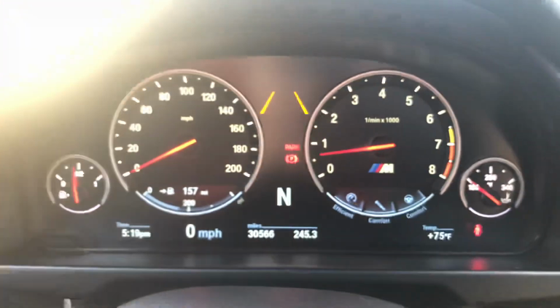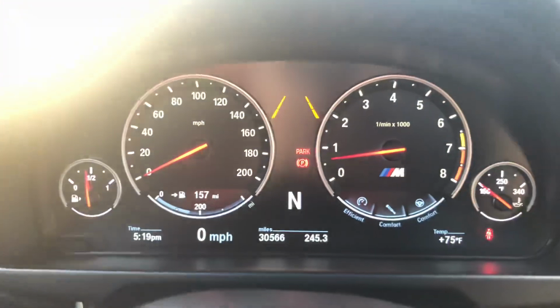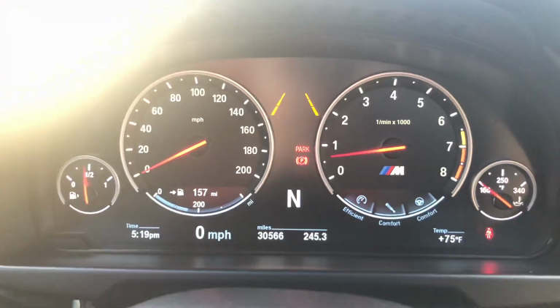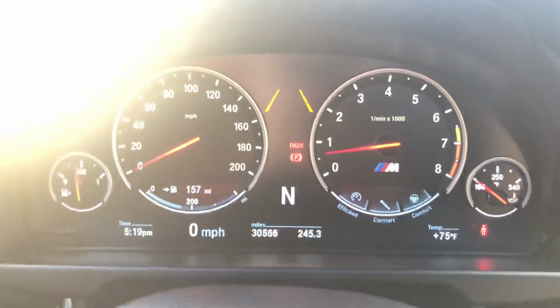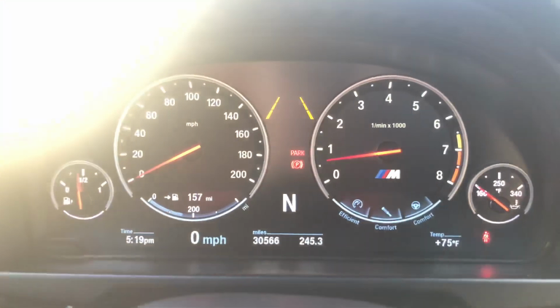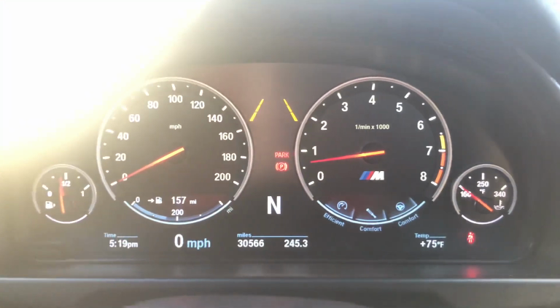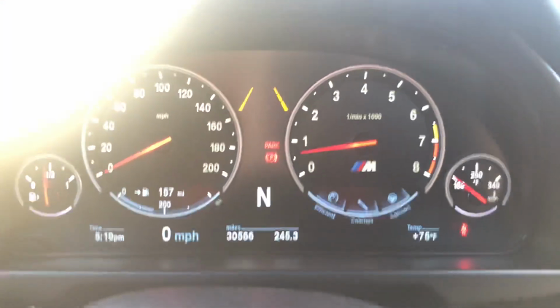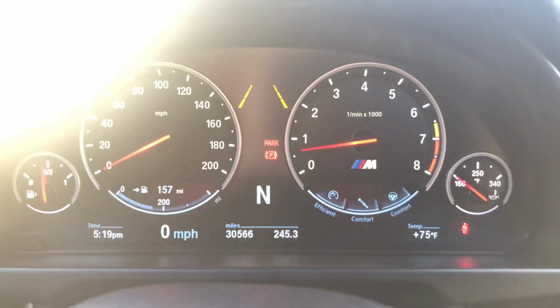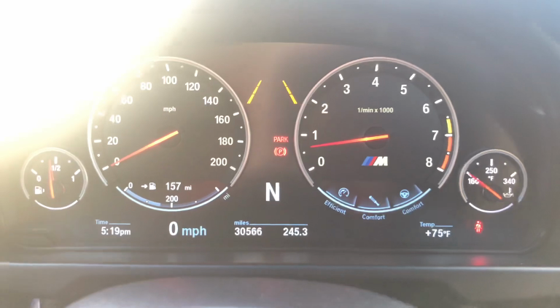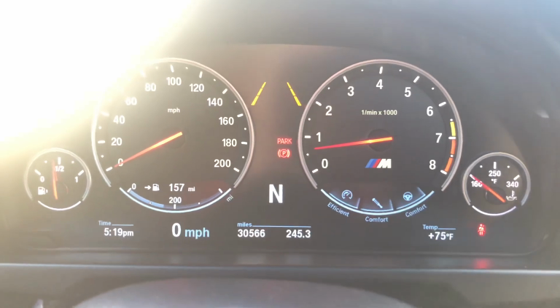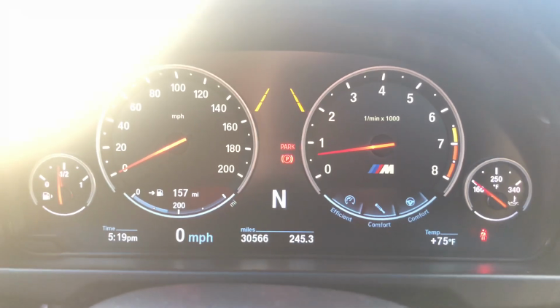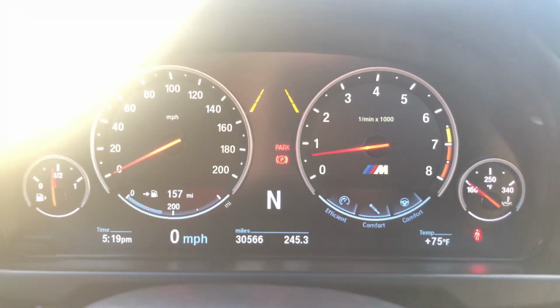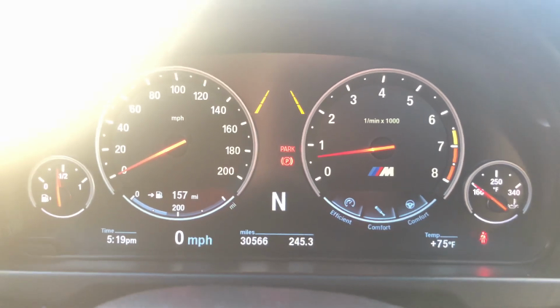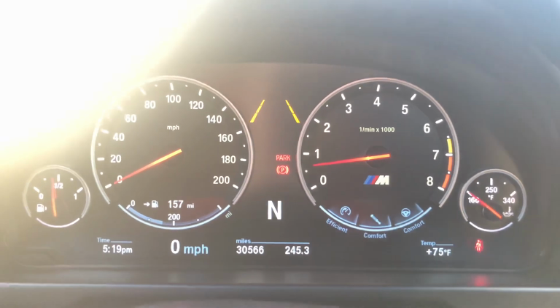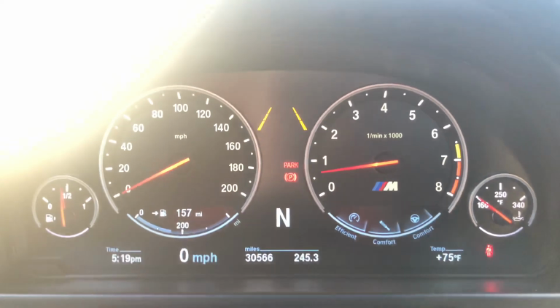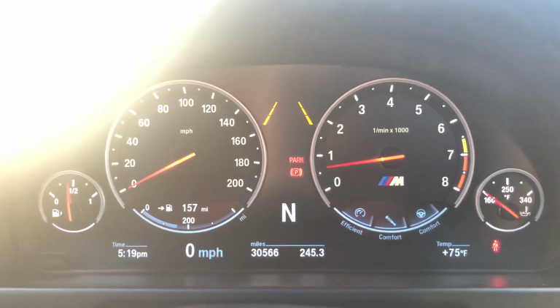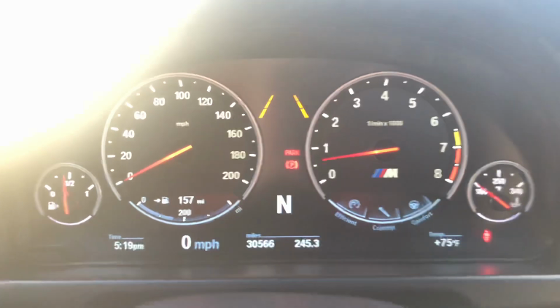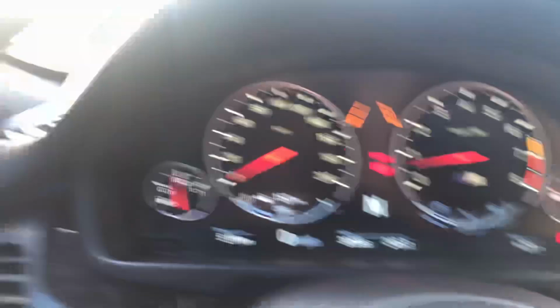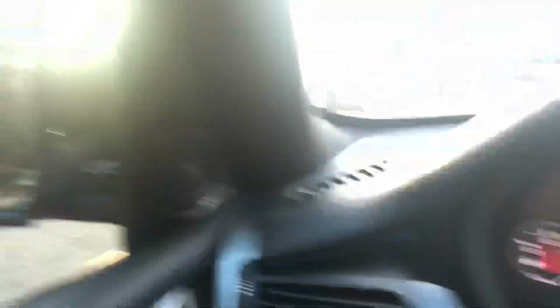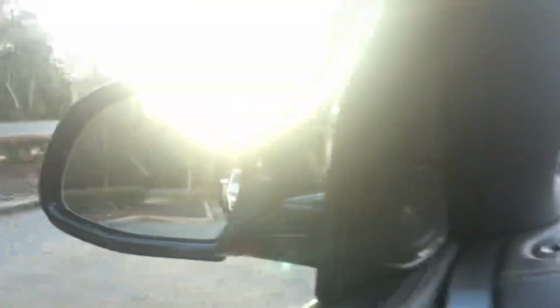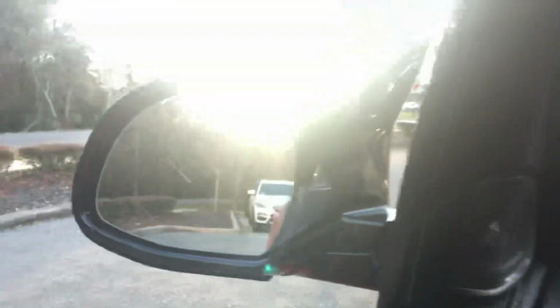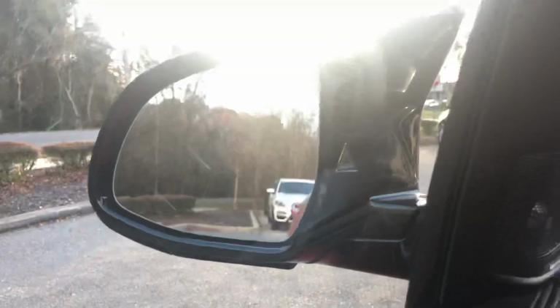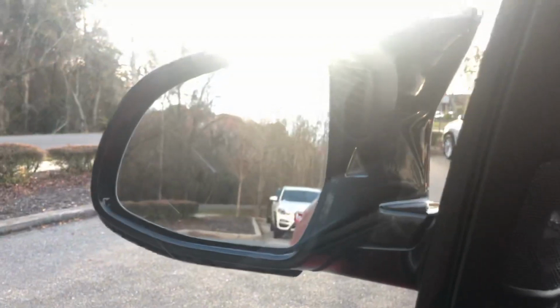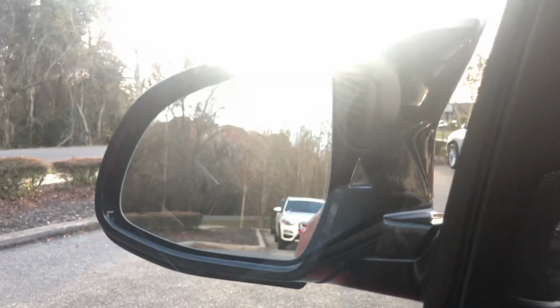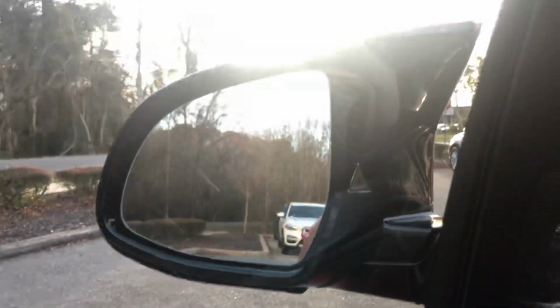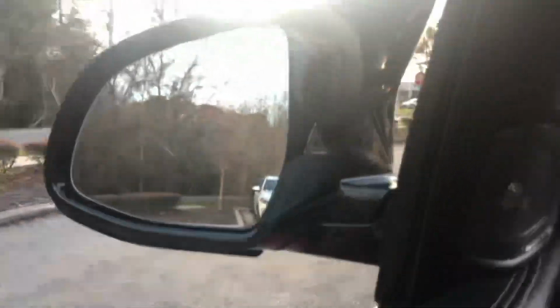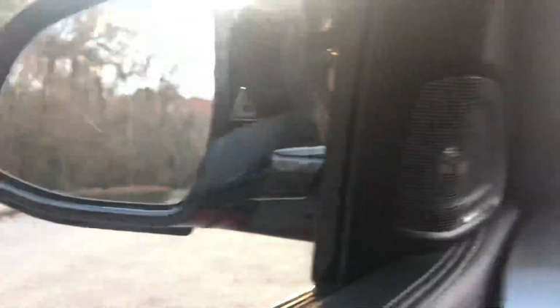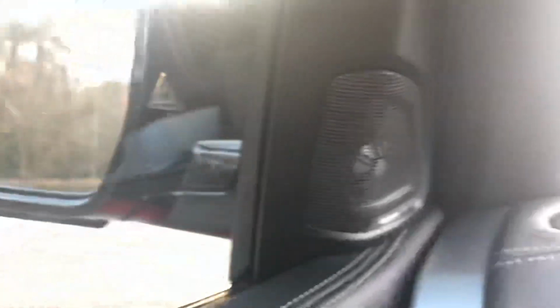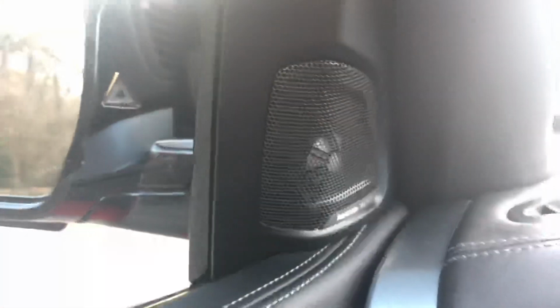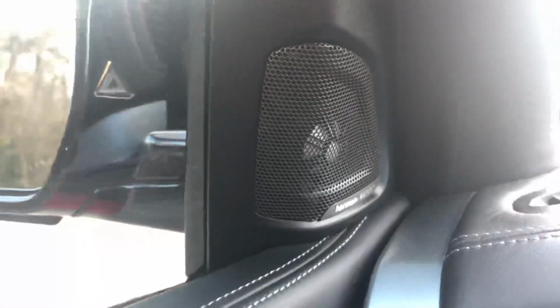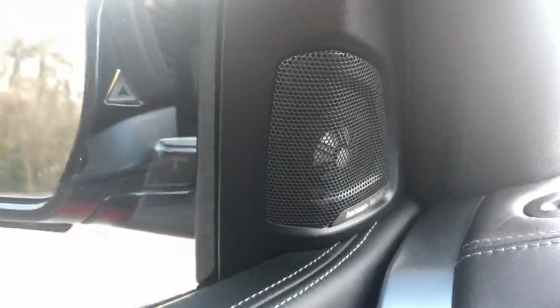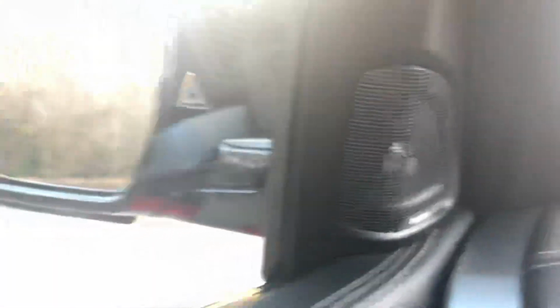It's got lane departure warning, frontal collision warning system, blind spot in the mirrors. Harman Kardon surround sound.